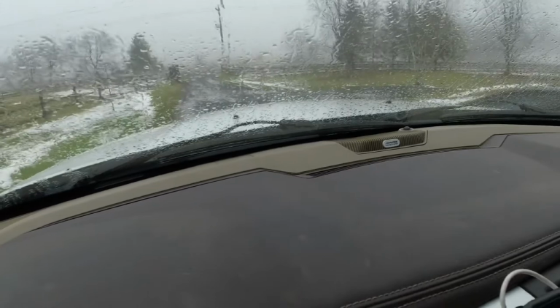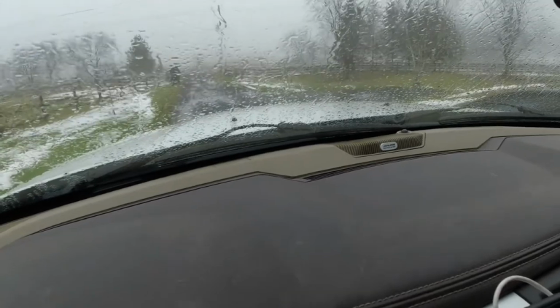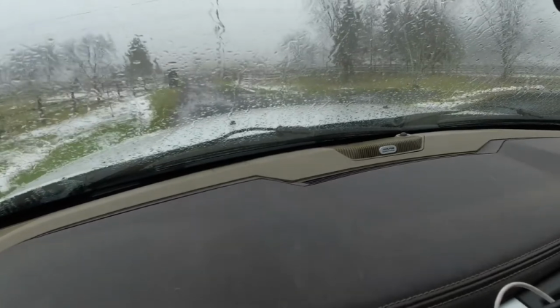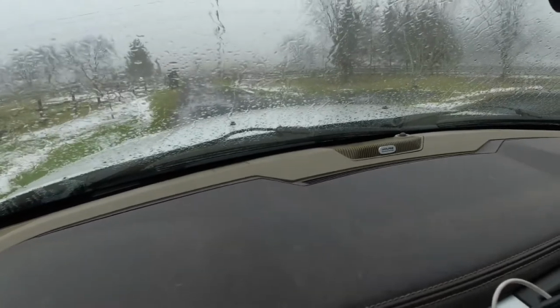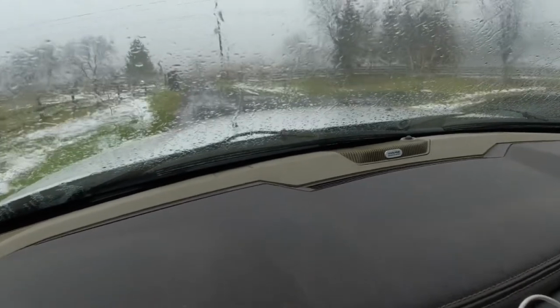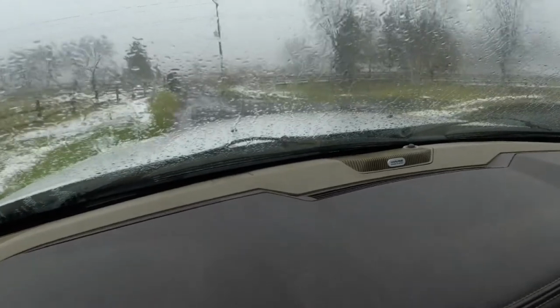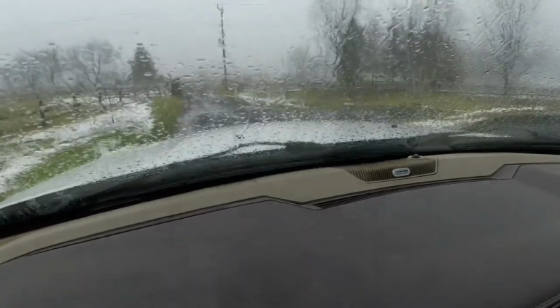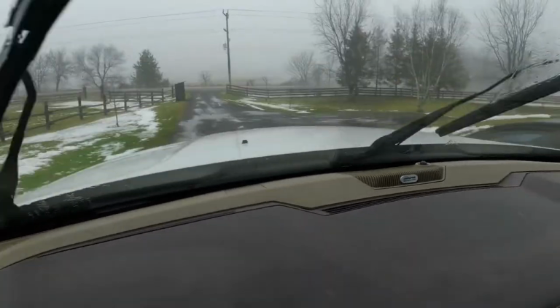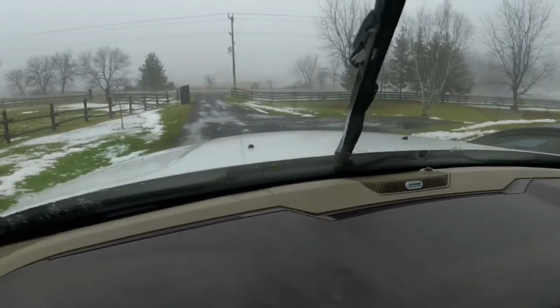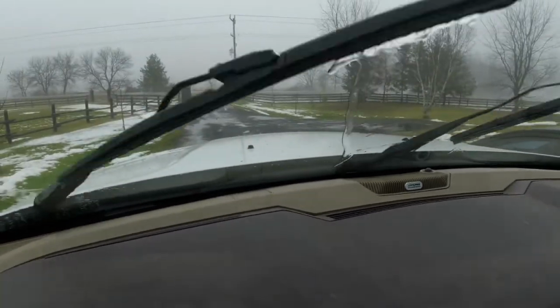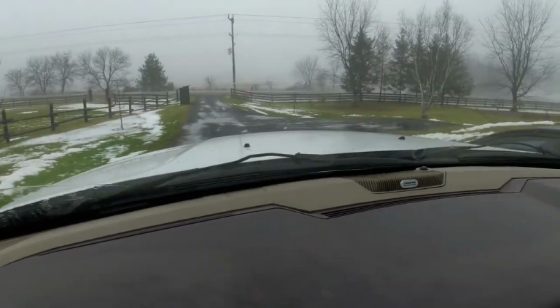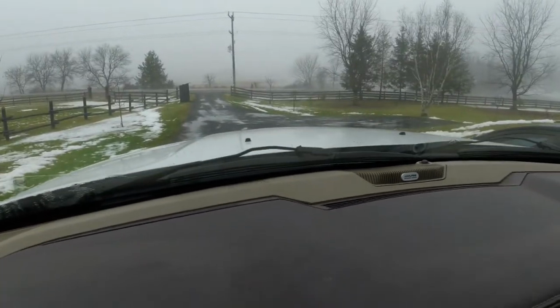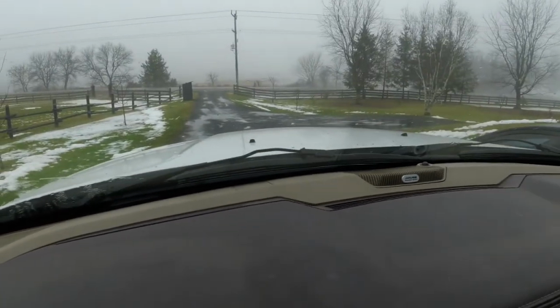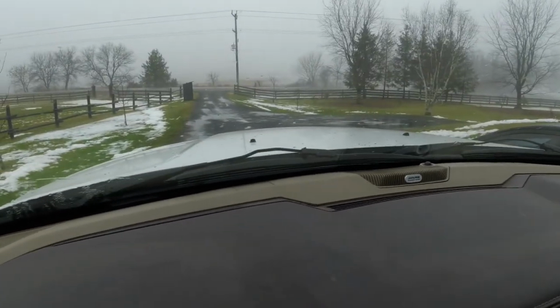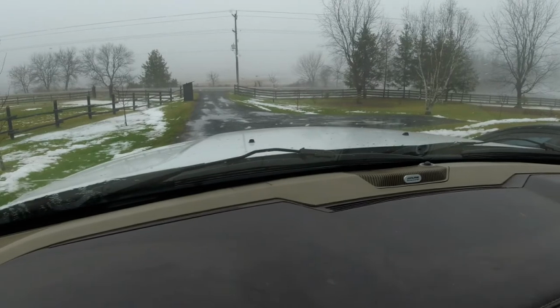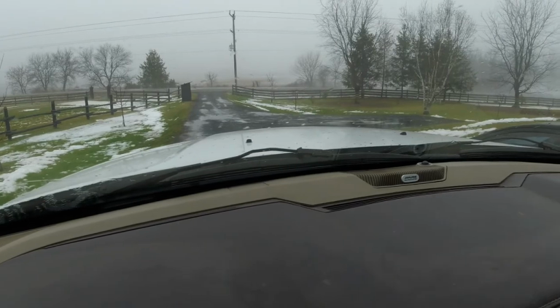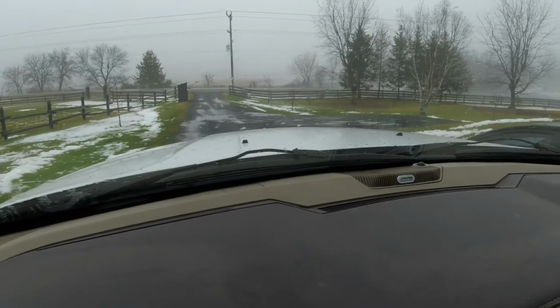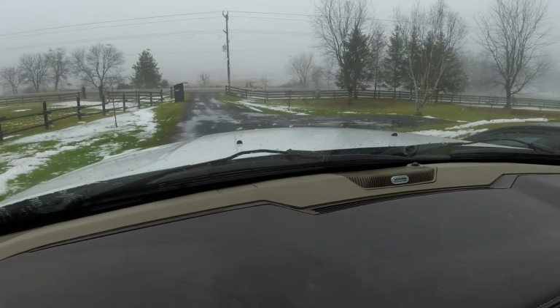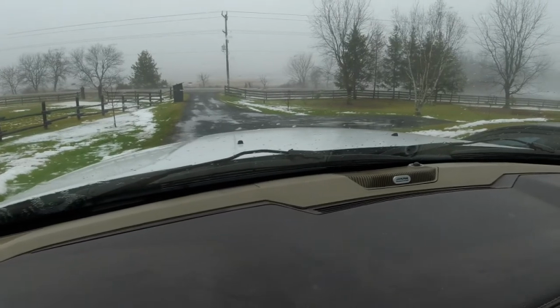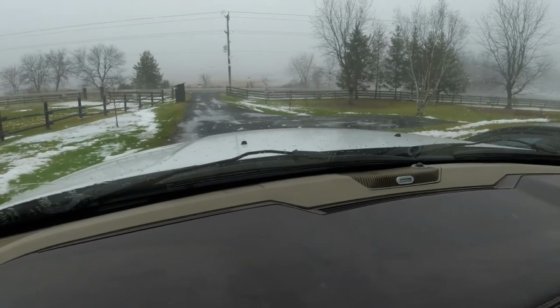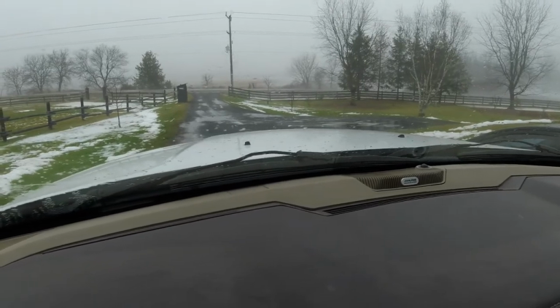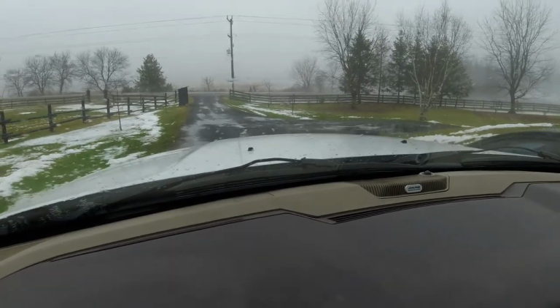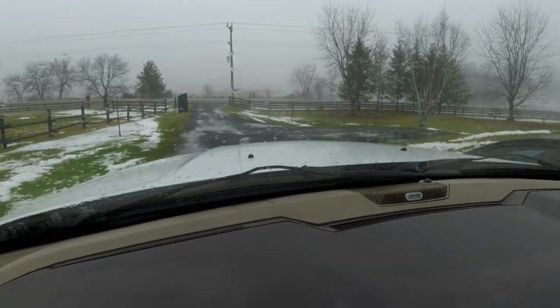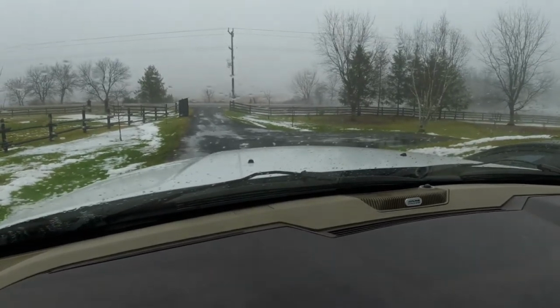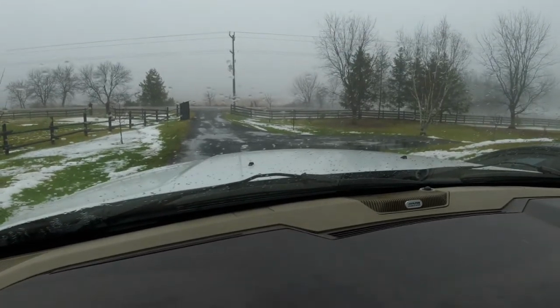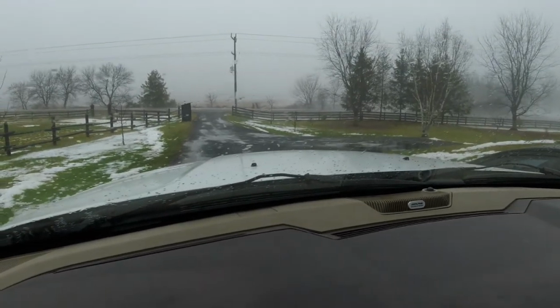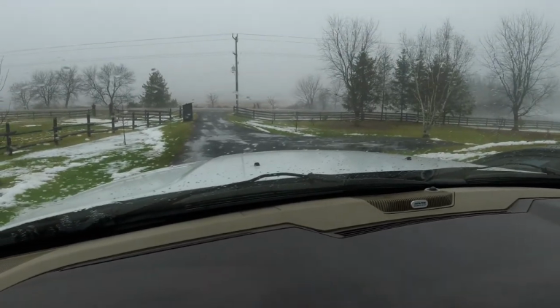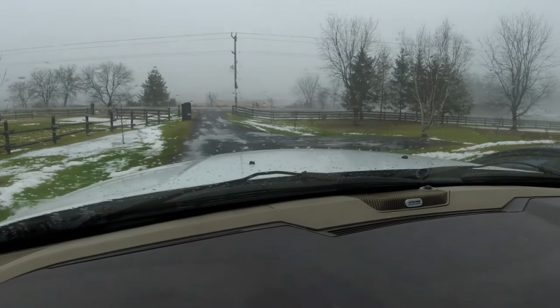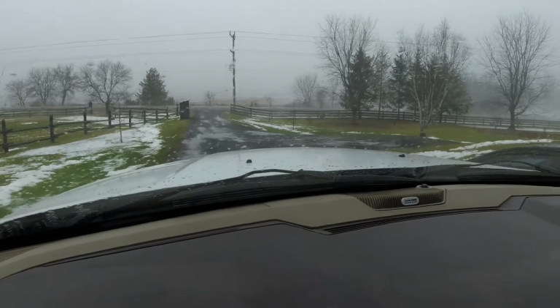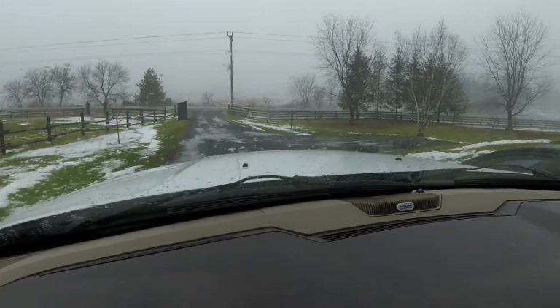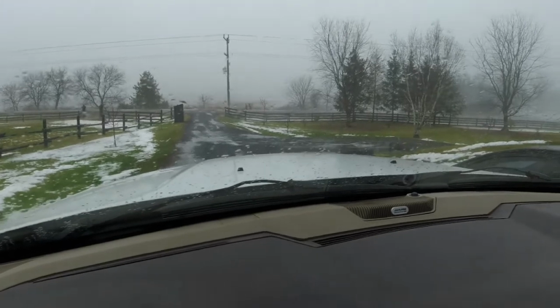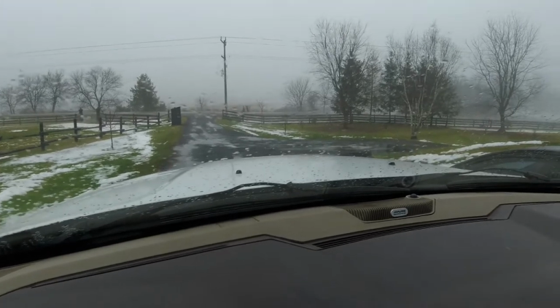Basically, the answer to resetting your wiper park position is just to put your wipers on the first notch into the delay mode and run them a few cycles, and then once you stop them...